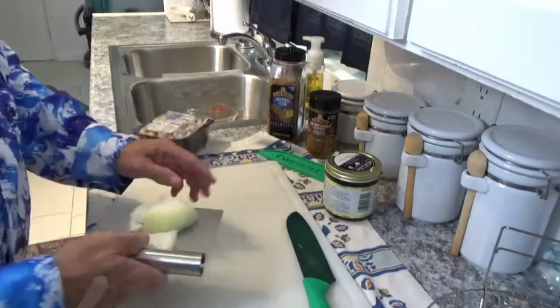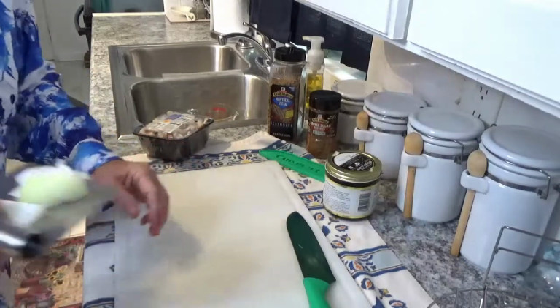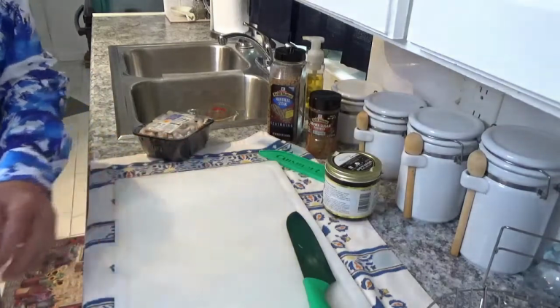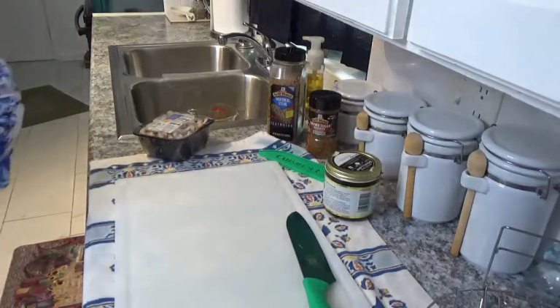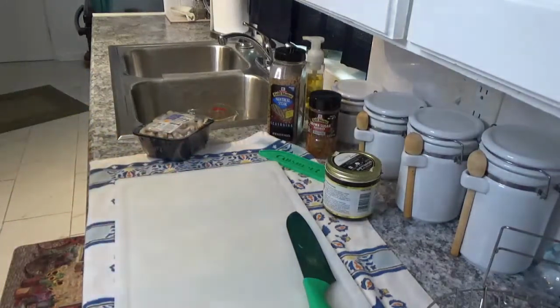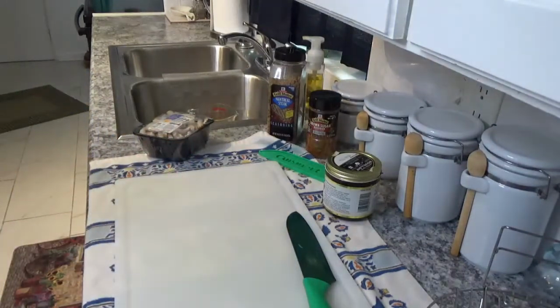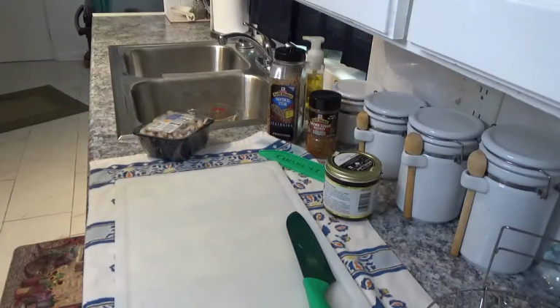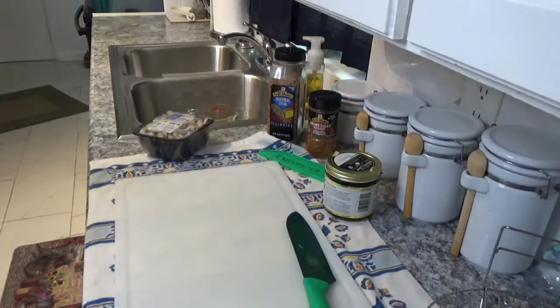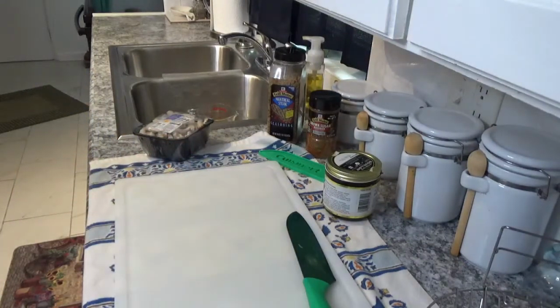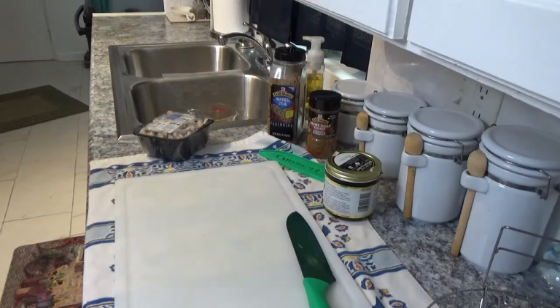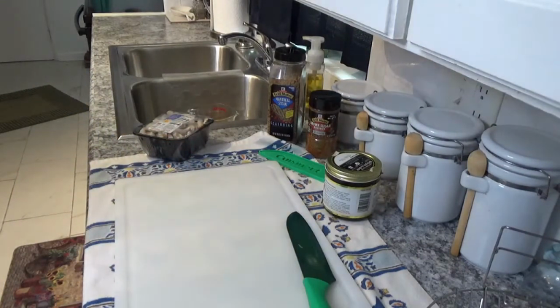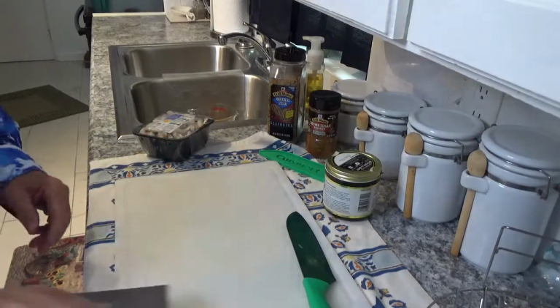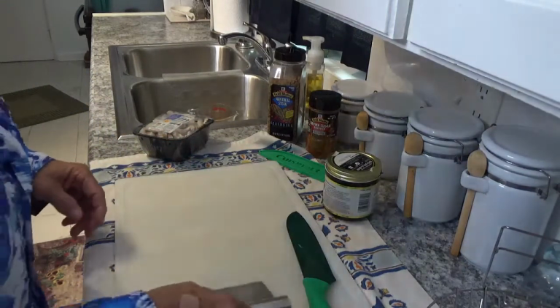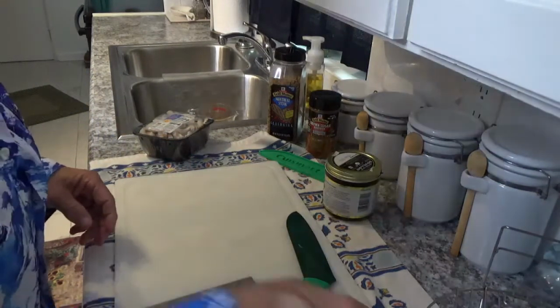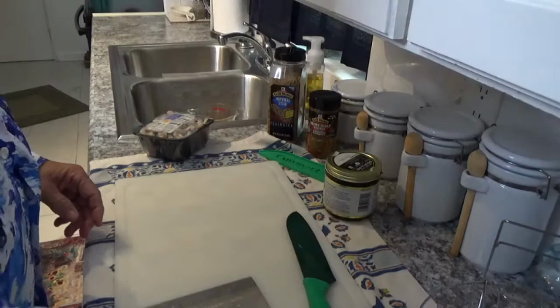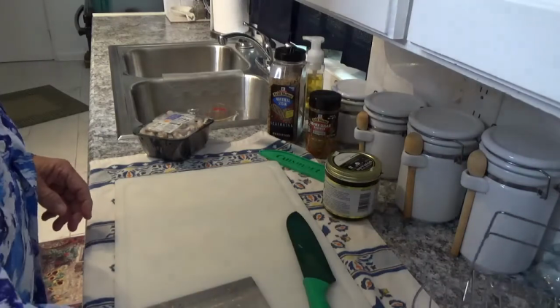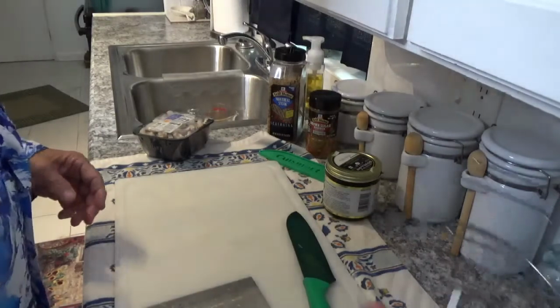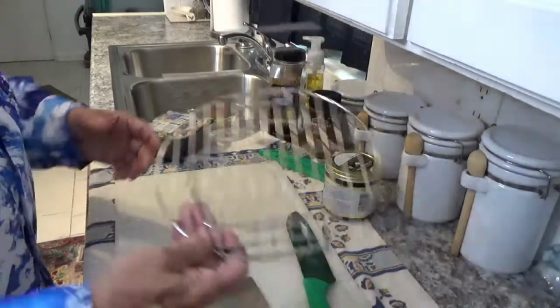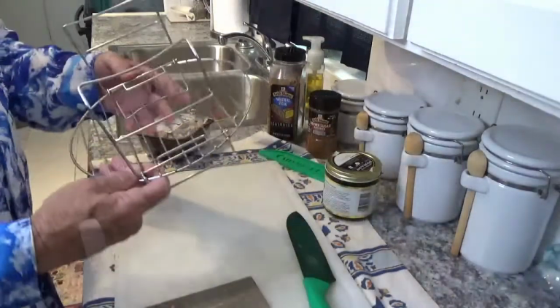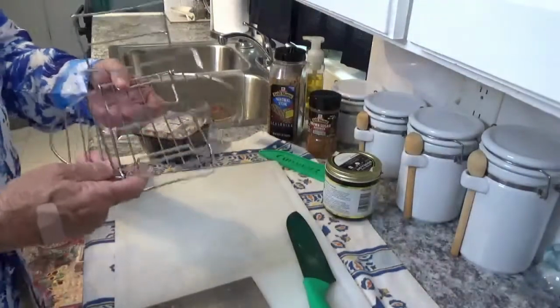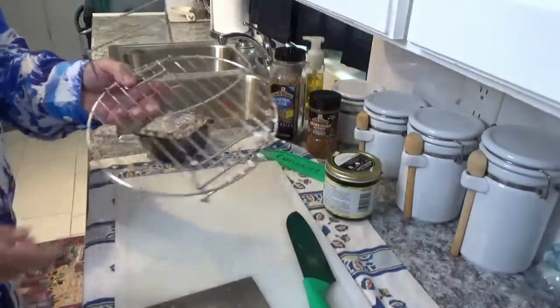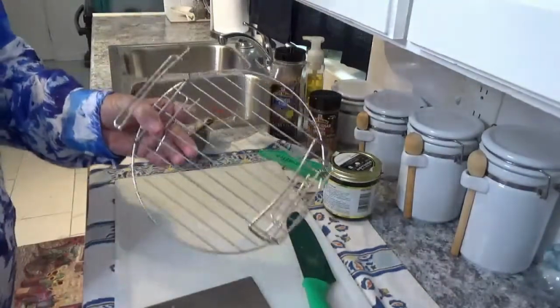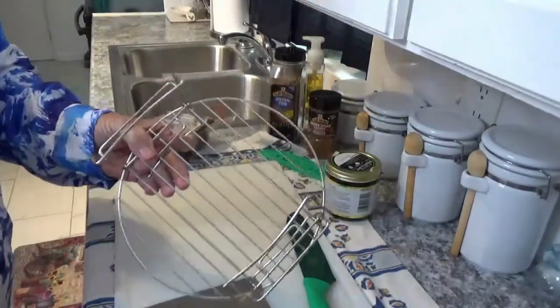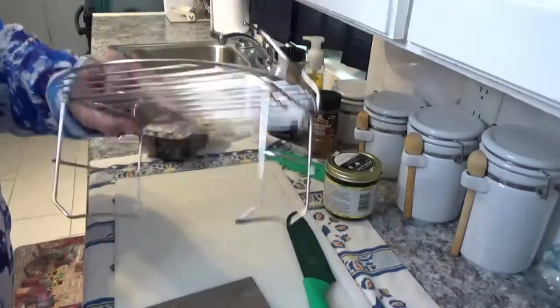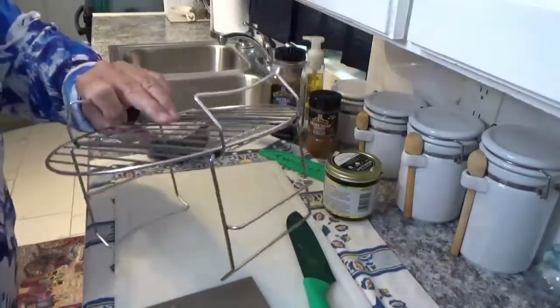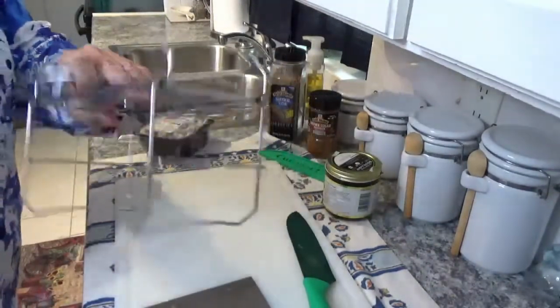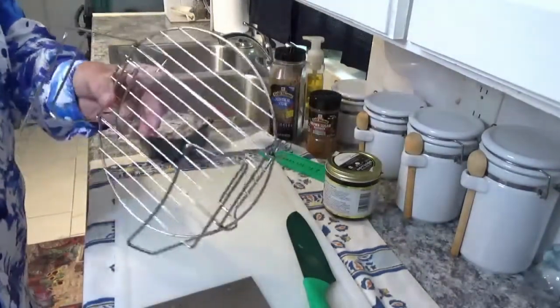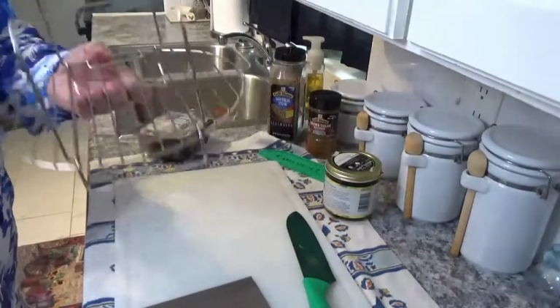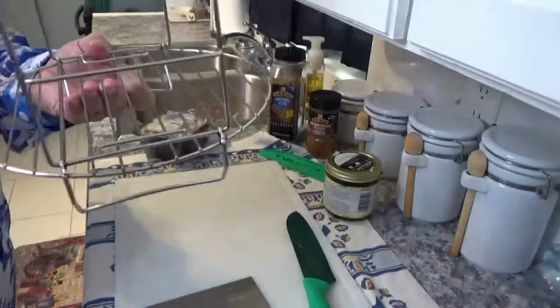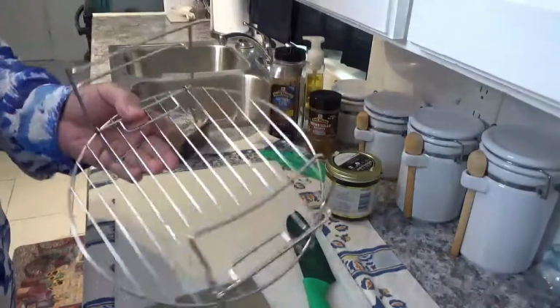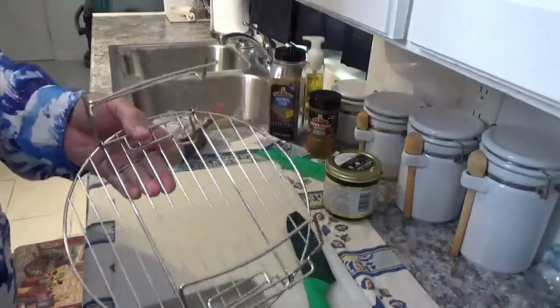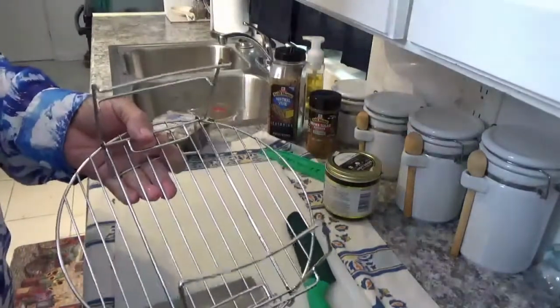Now the next thing we're going to do is take this trivet that came with the Ninja Foodi Deluxe and put it down at the bottom of the pot, right on top of those onions.